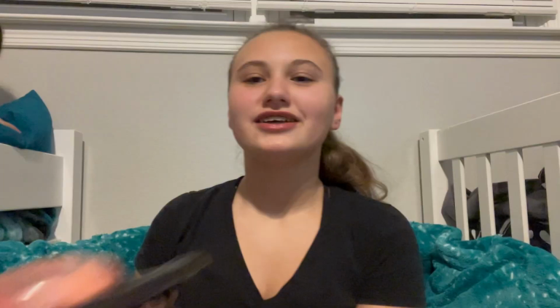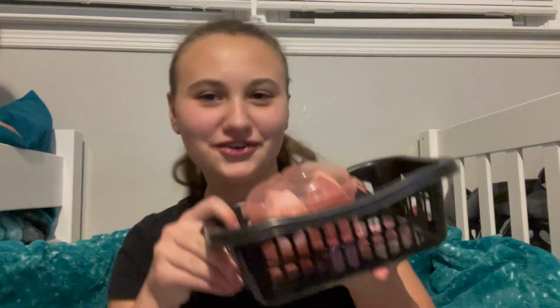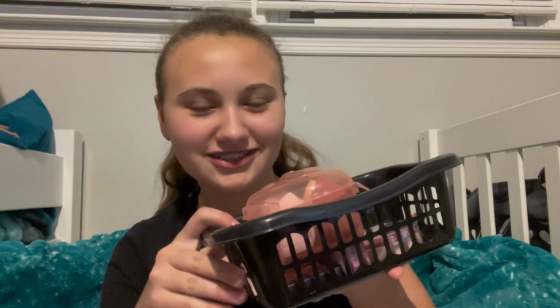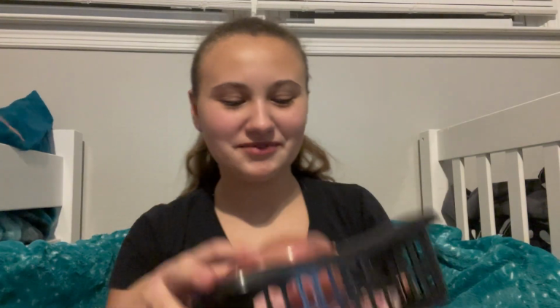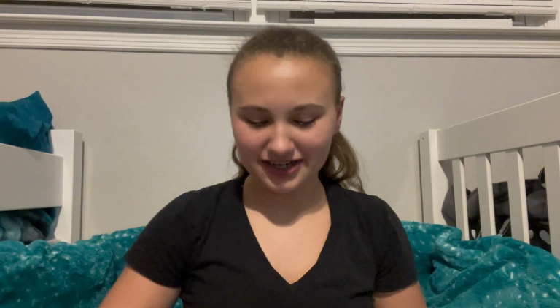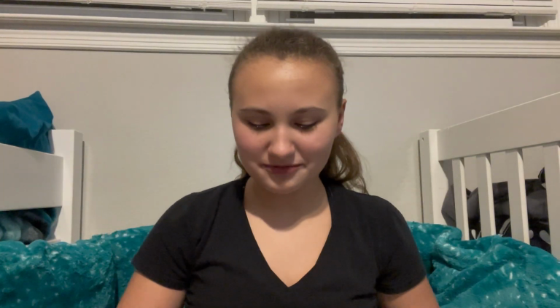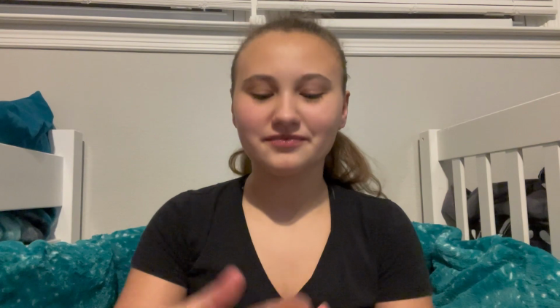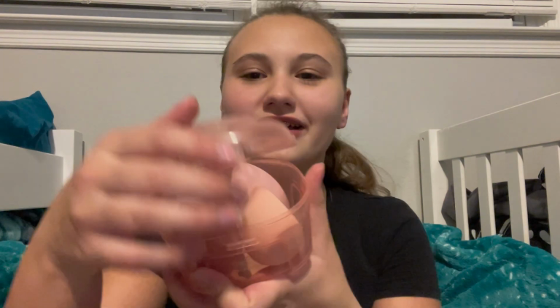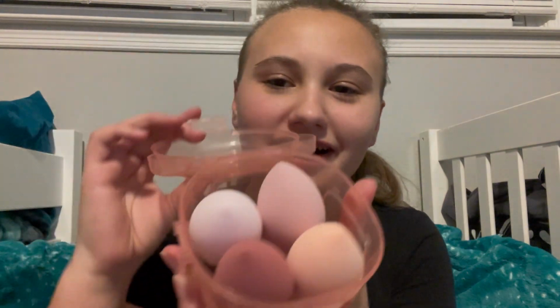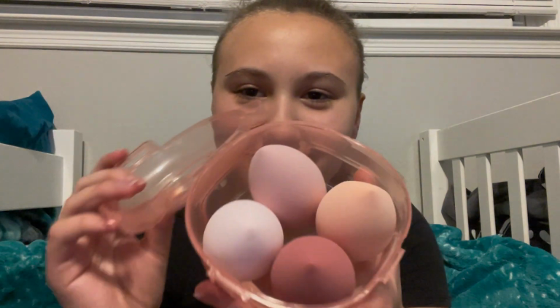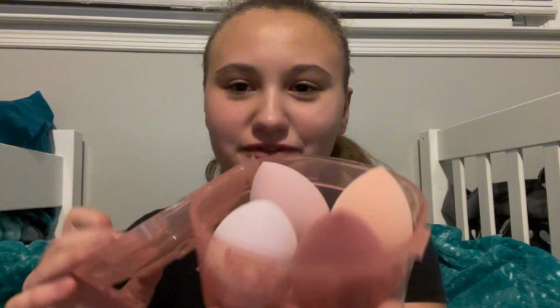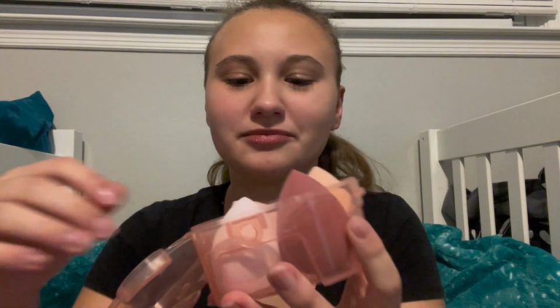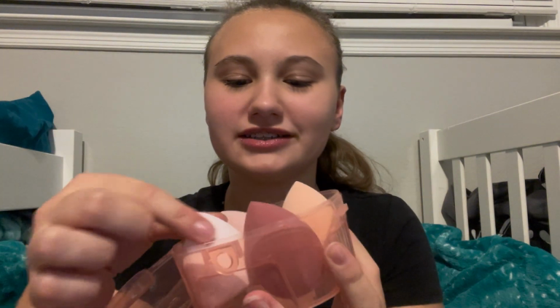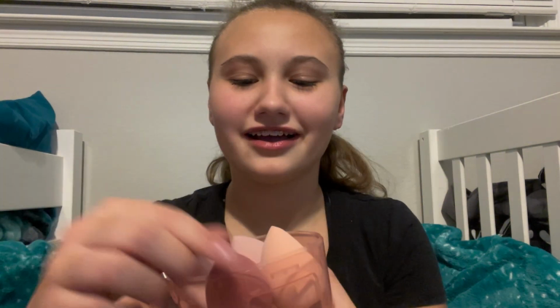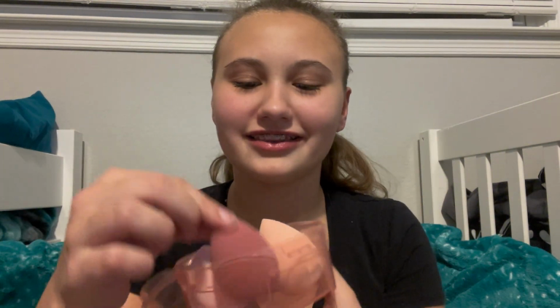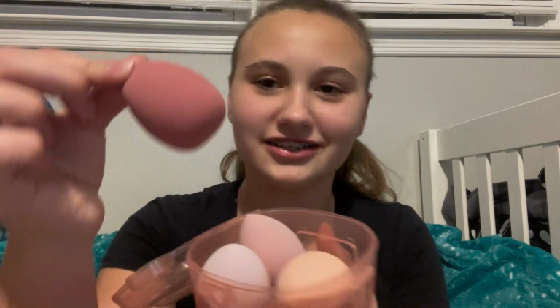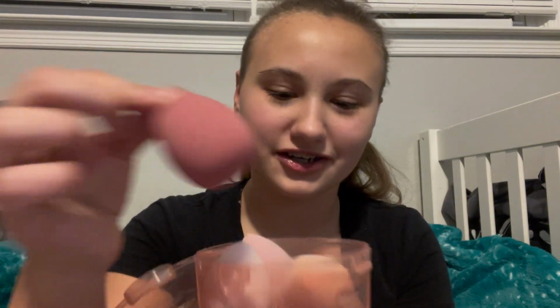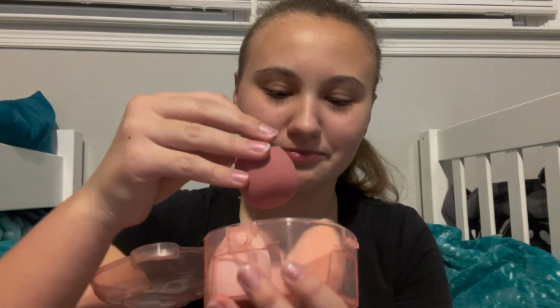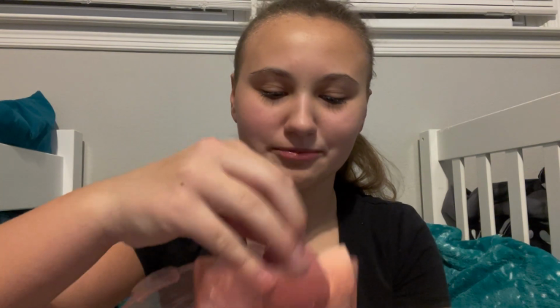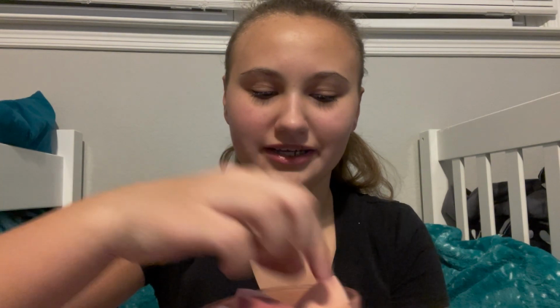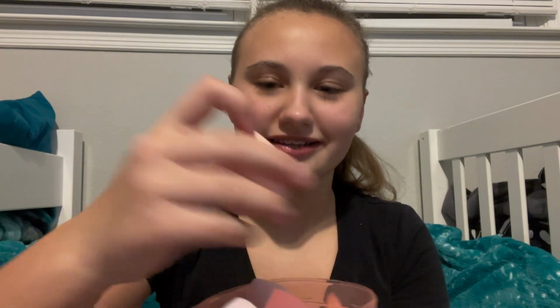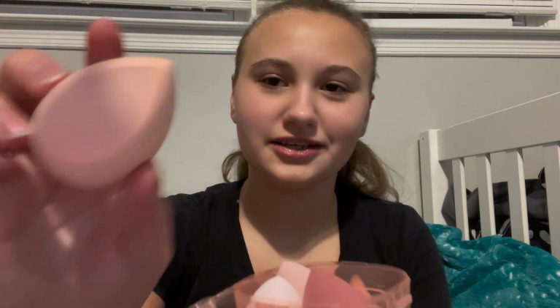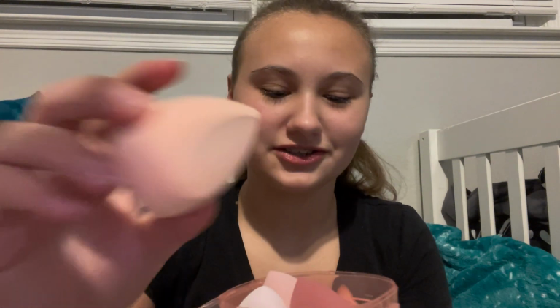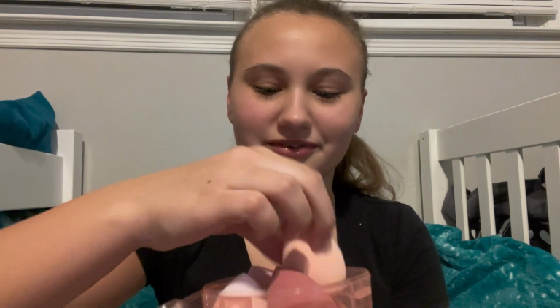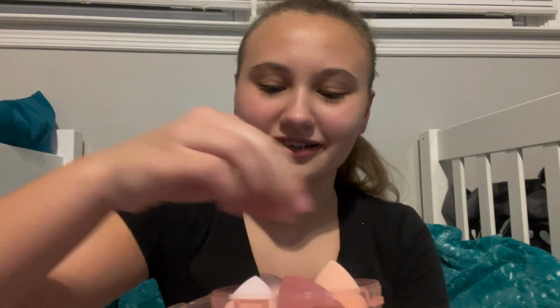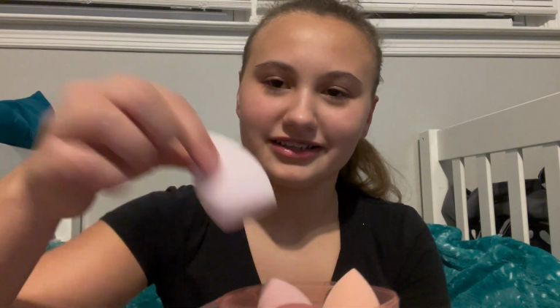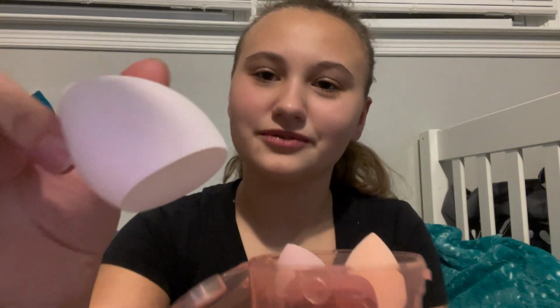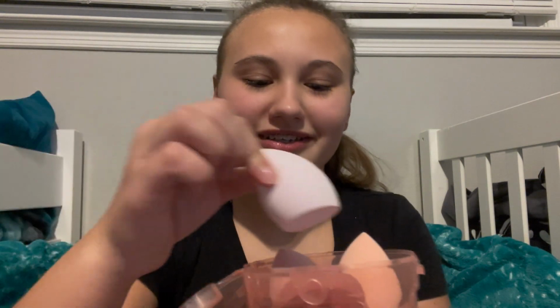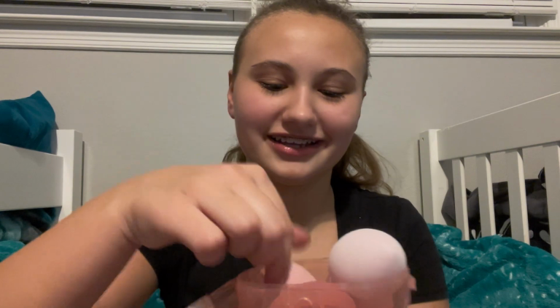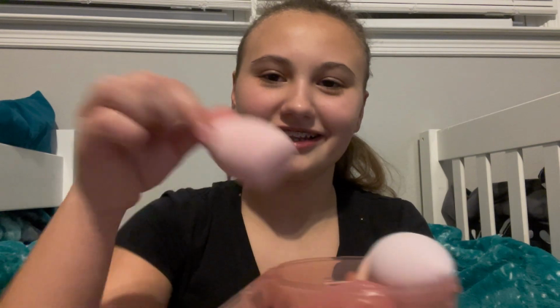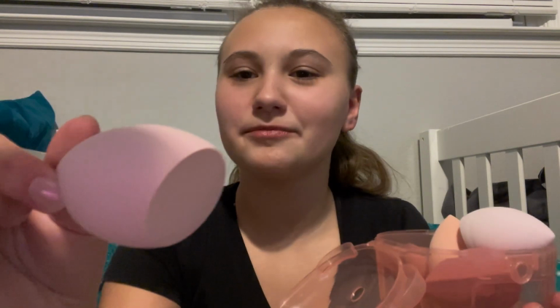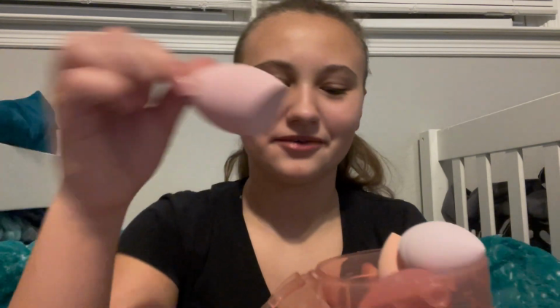So this is all the makeup that I got from my mom. I got these four beauty blenders — I got this dark pink, almost purple one, this peach colored one, this white one, and this baby pink one.